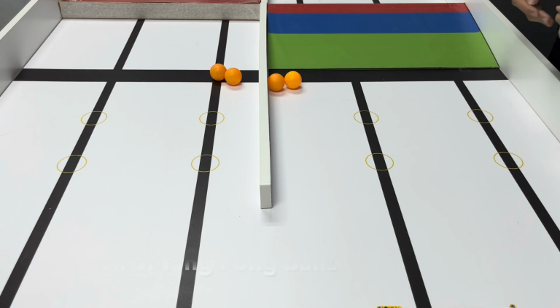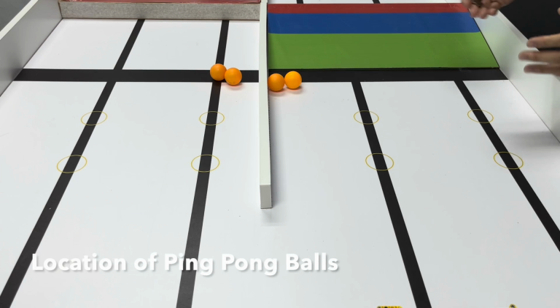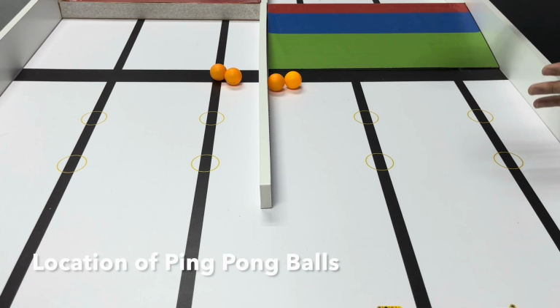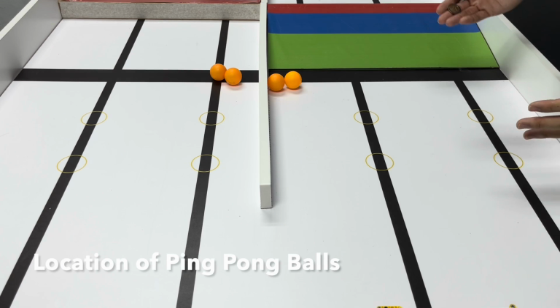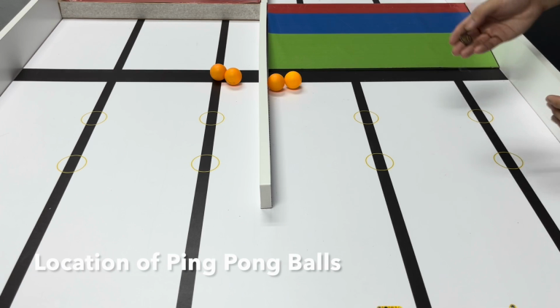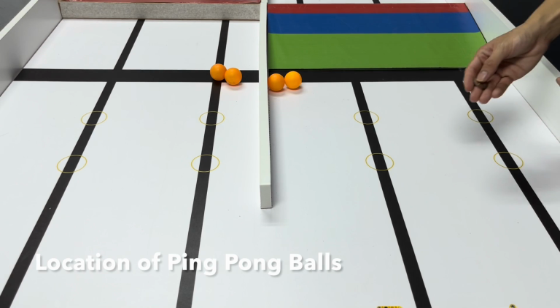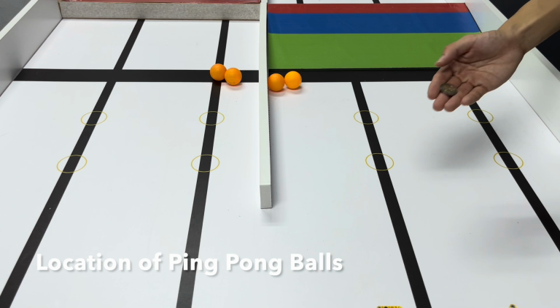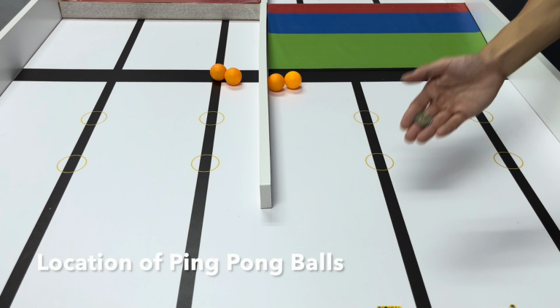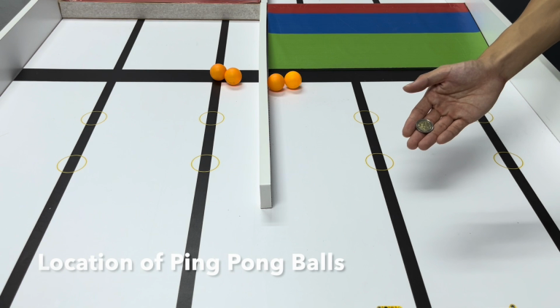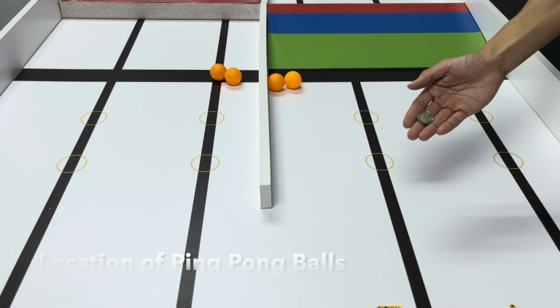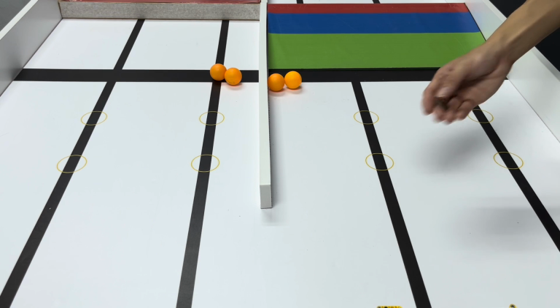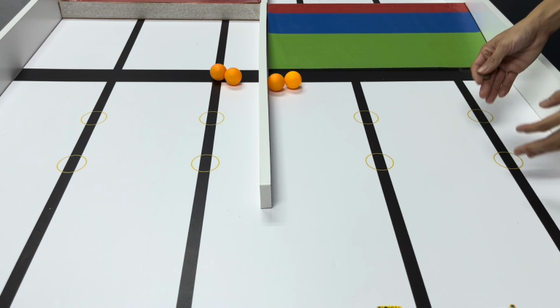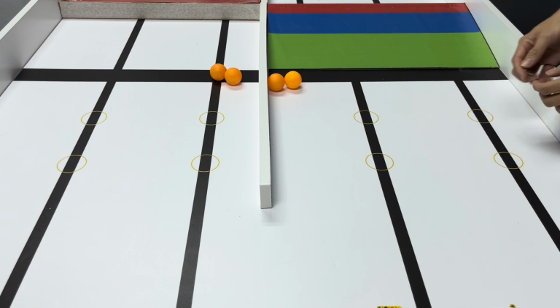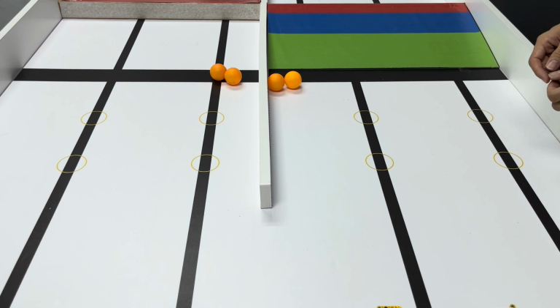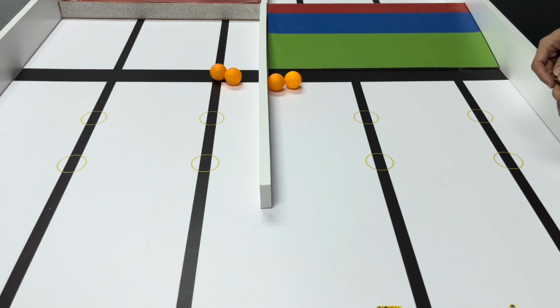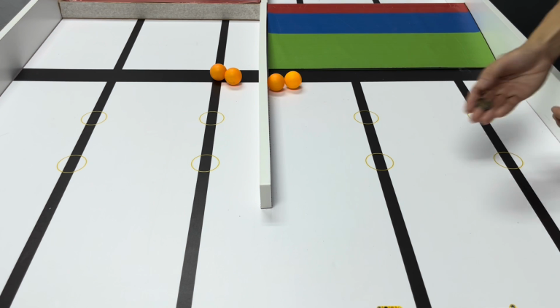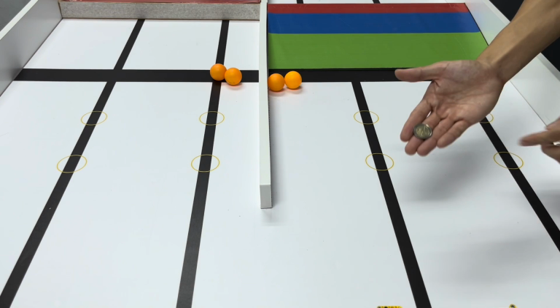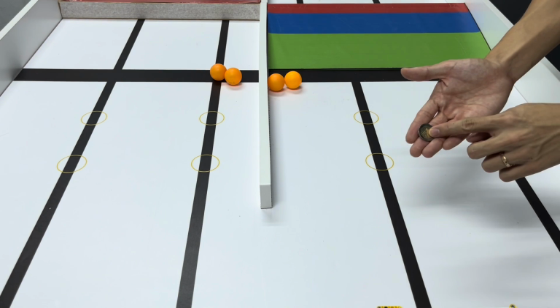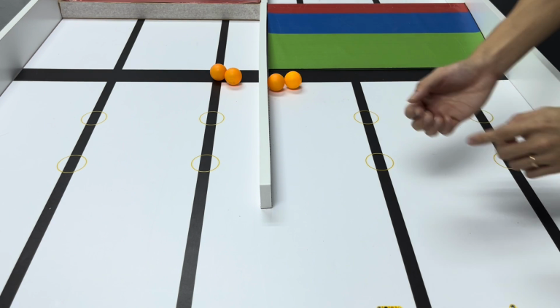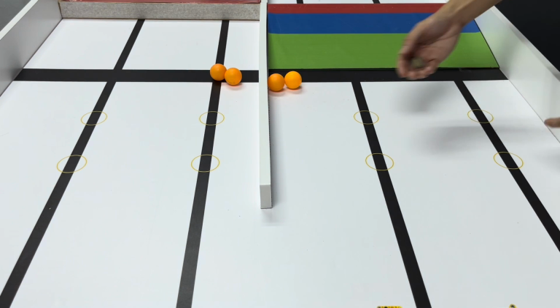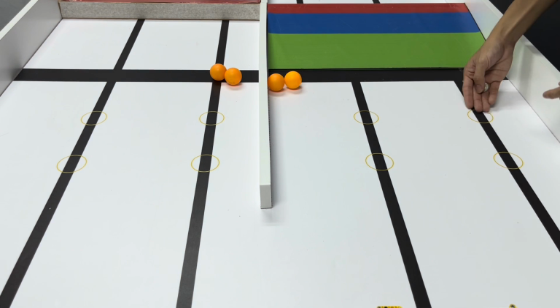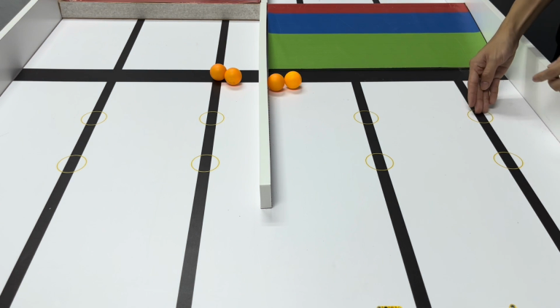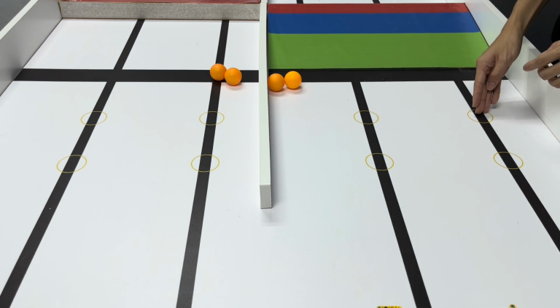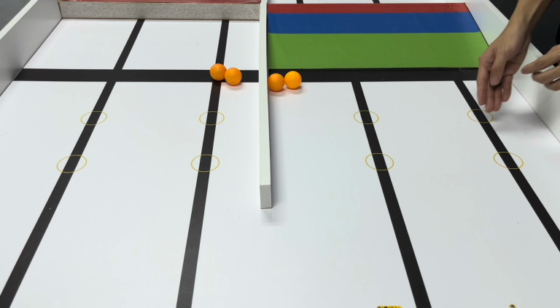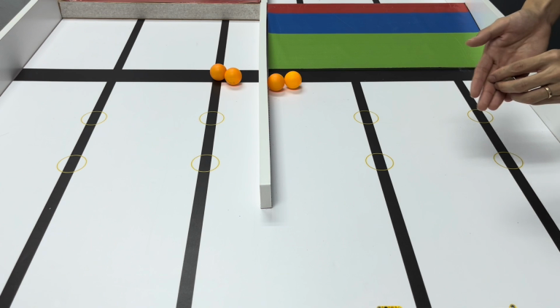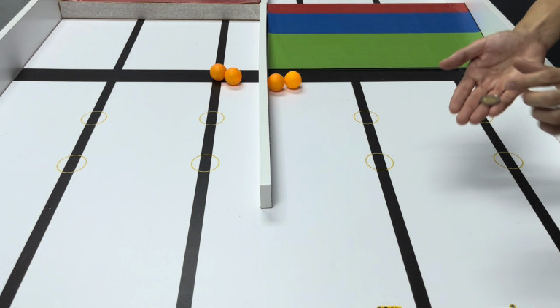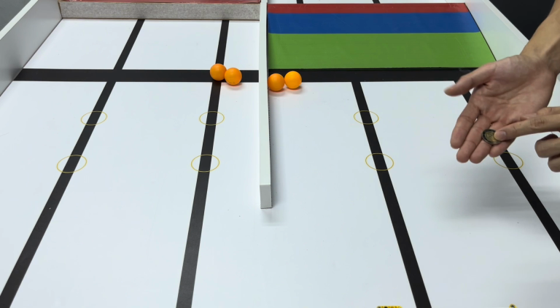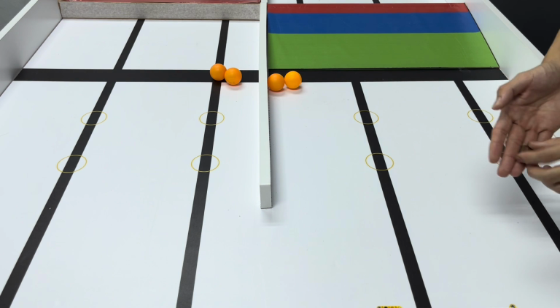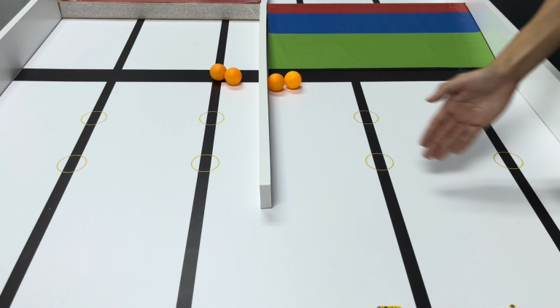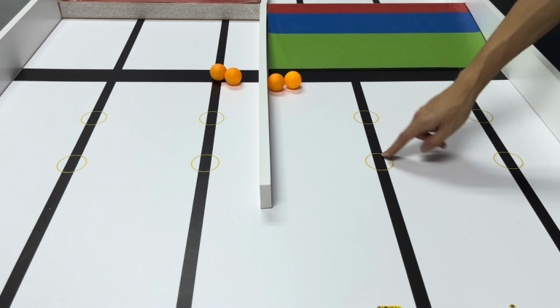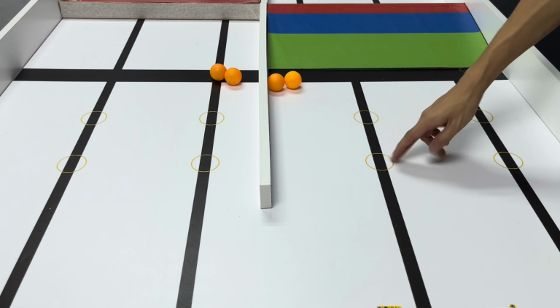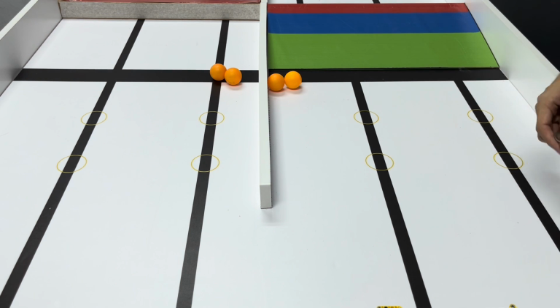Before every match, the judges will do a coin toss to determine the location of the ball. If it's heads, the ball will be in position A. If it's tails, the ball will be in position B.